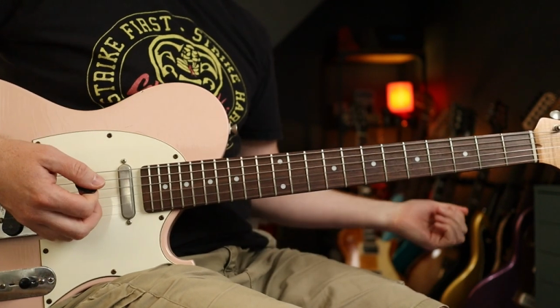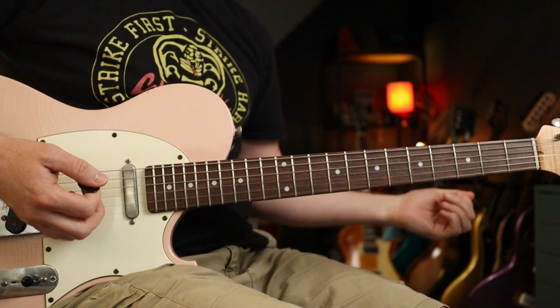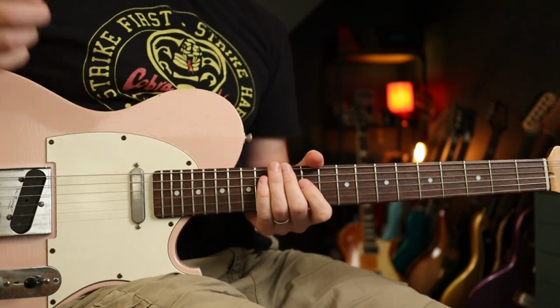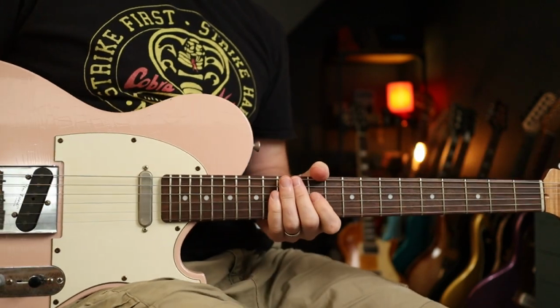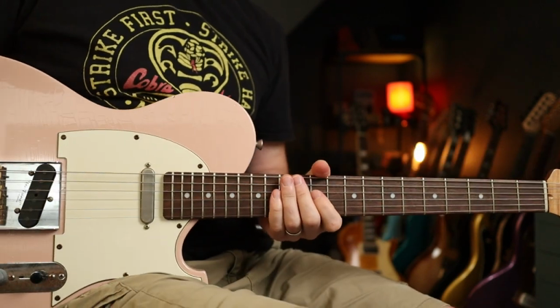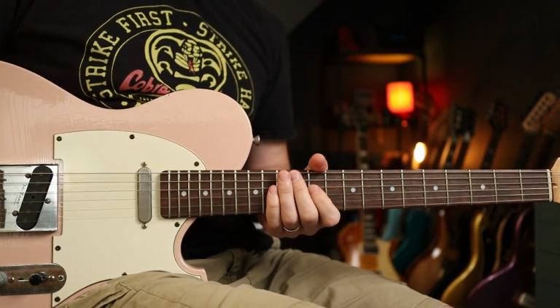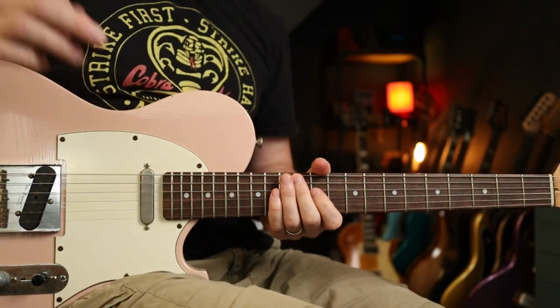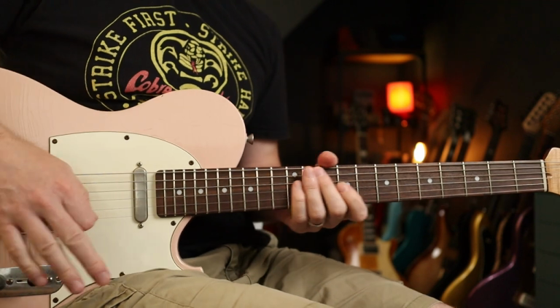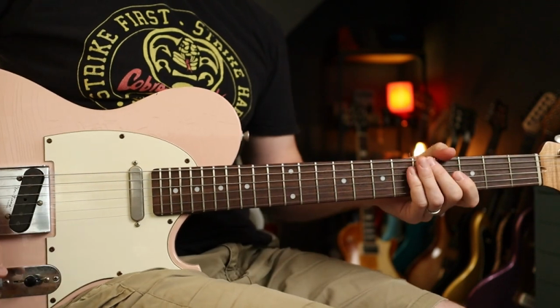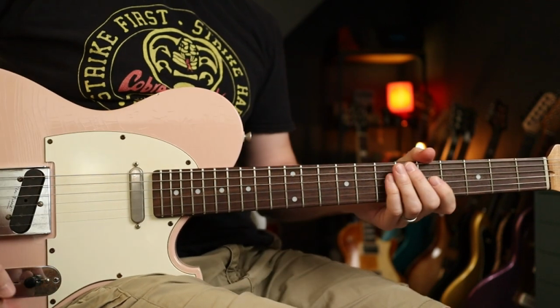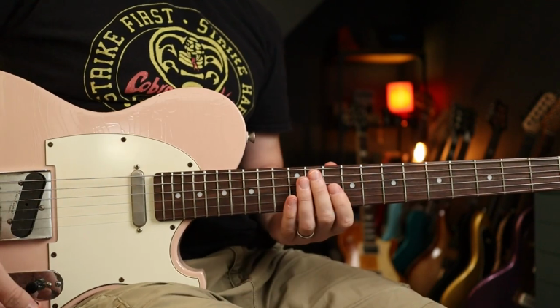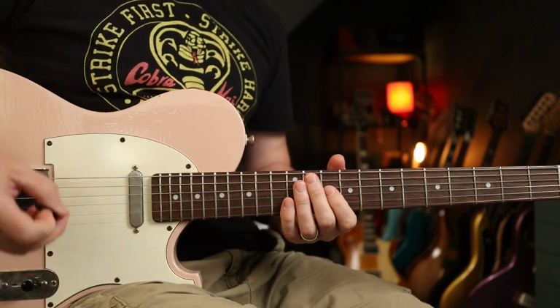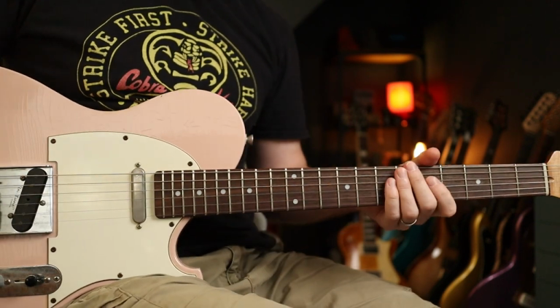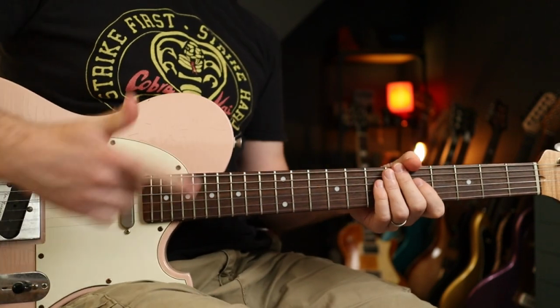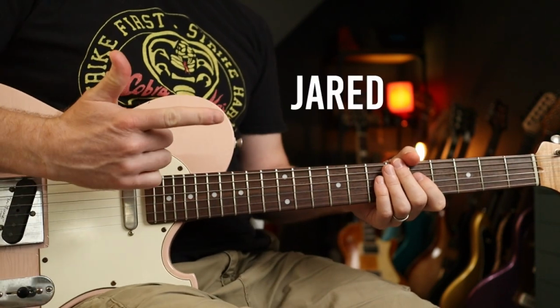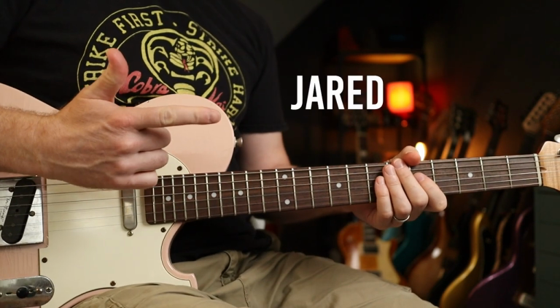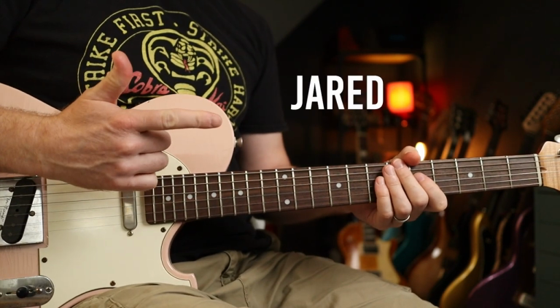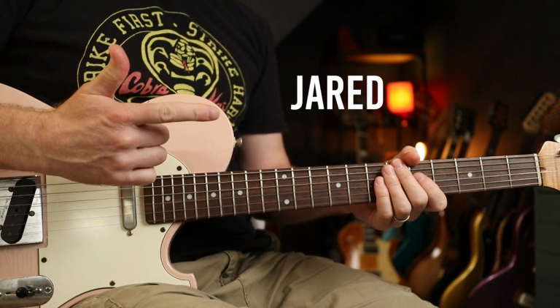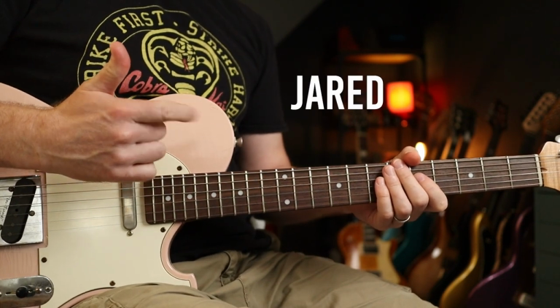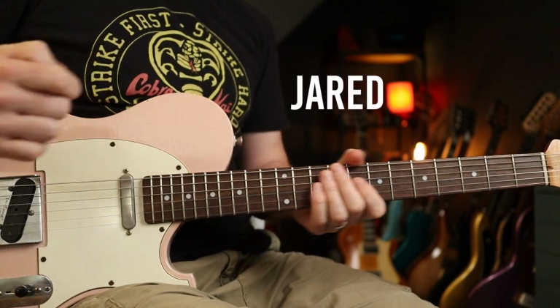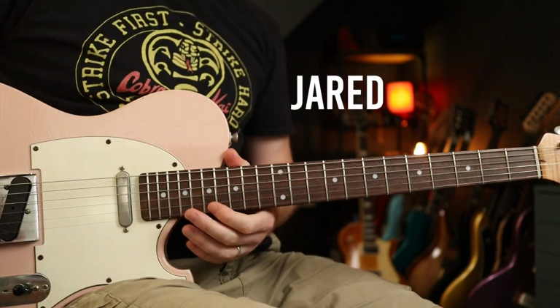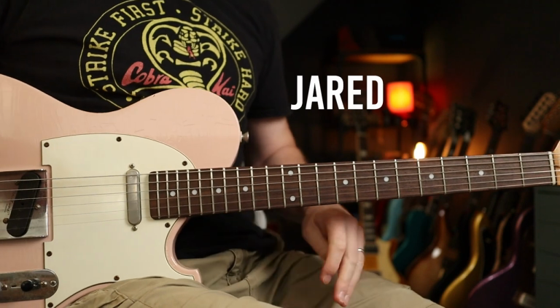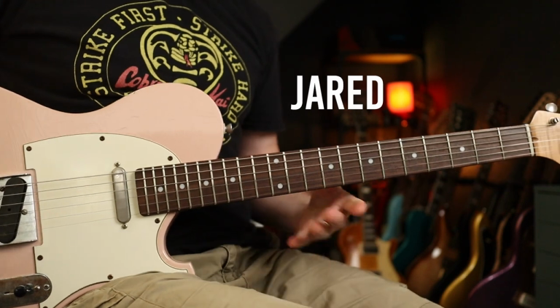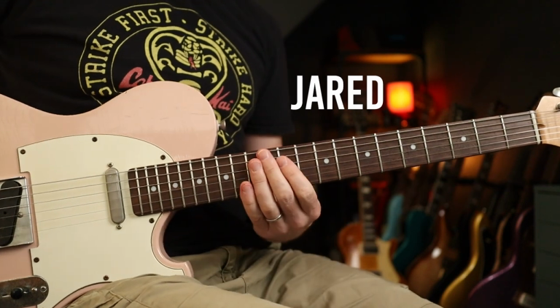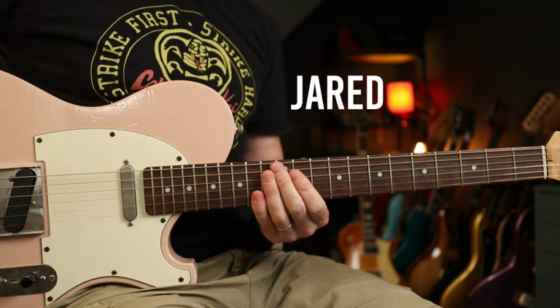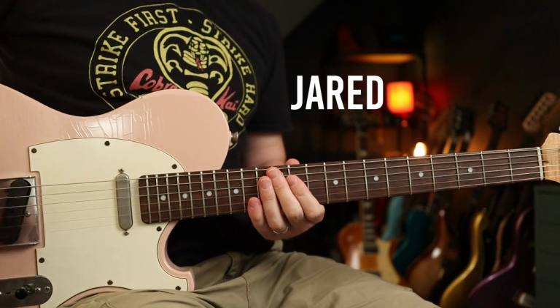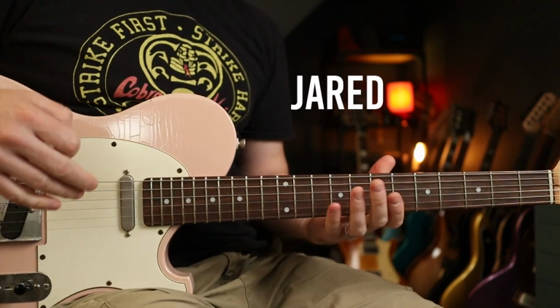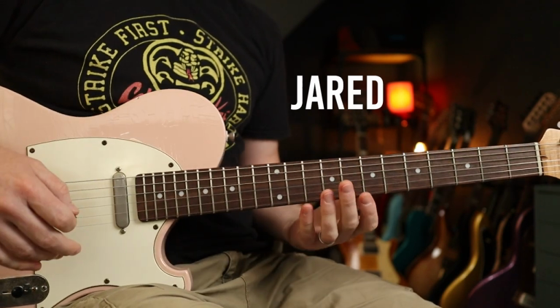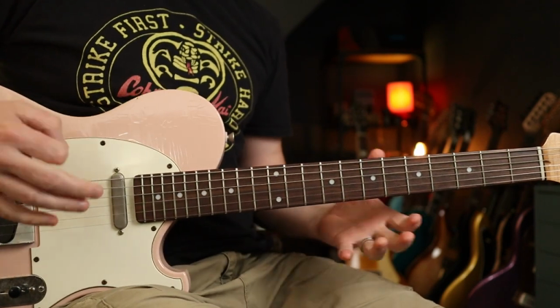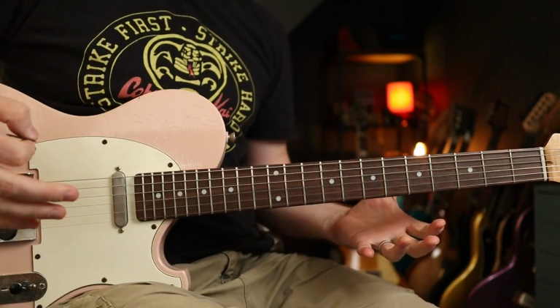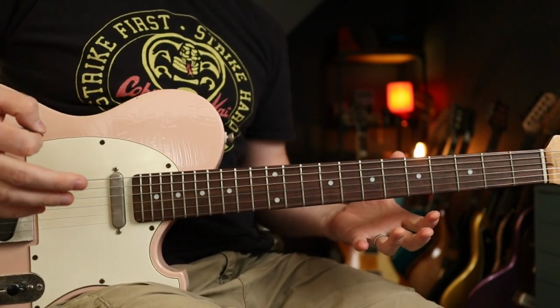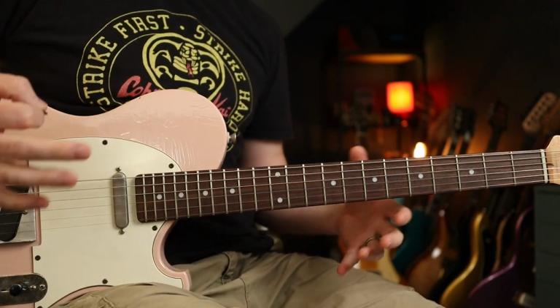Hello folks, we are going to be learning 'Welcome to Hell' by Black Midi, and that was requested by Patreon supporter Jared. Thanks very much indeed for your support, Jared.